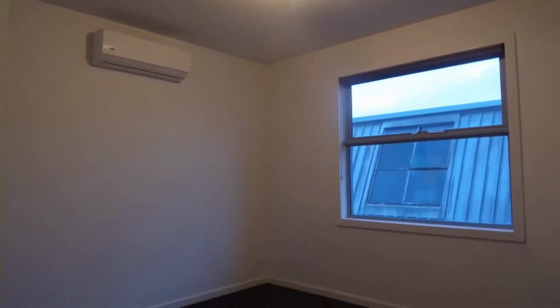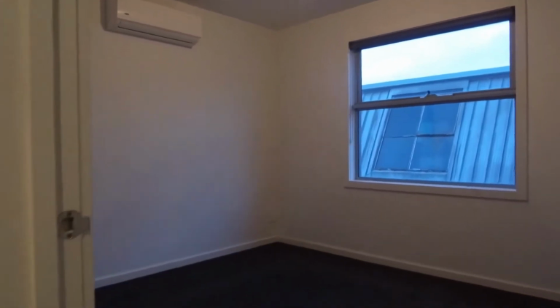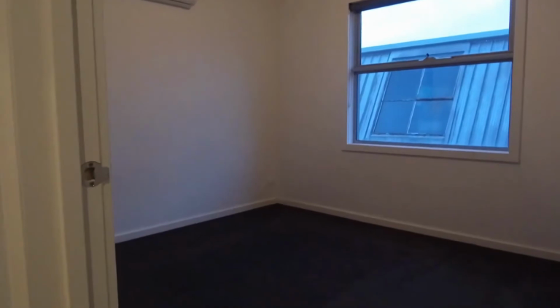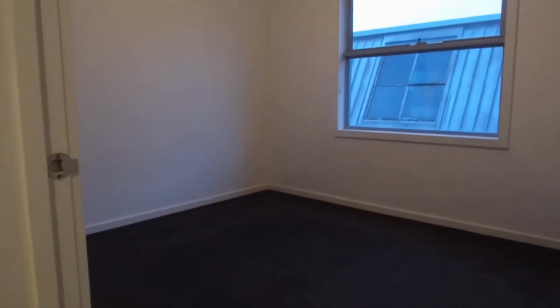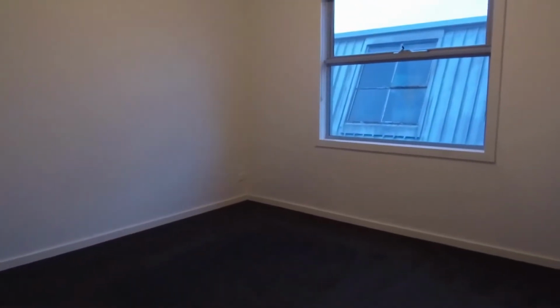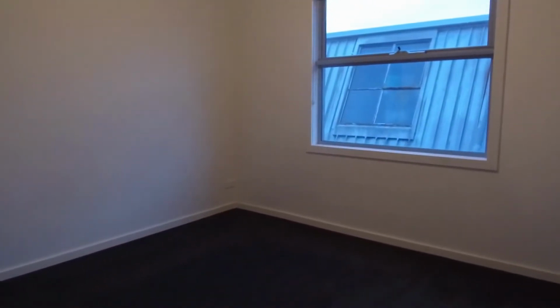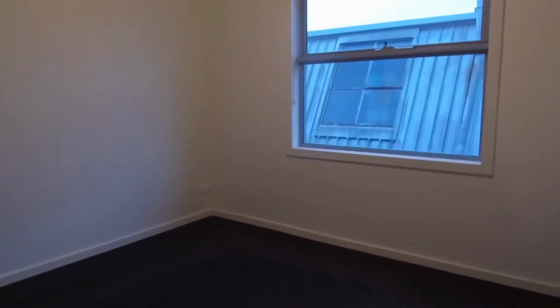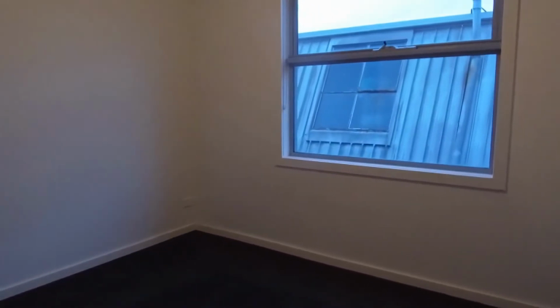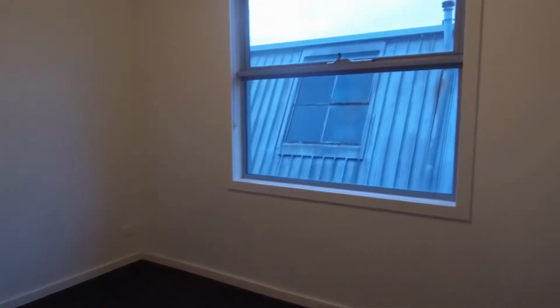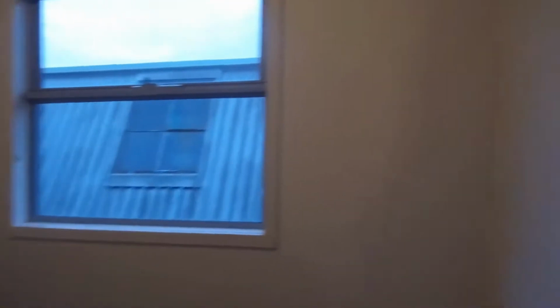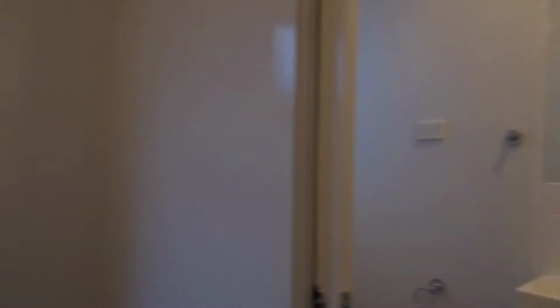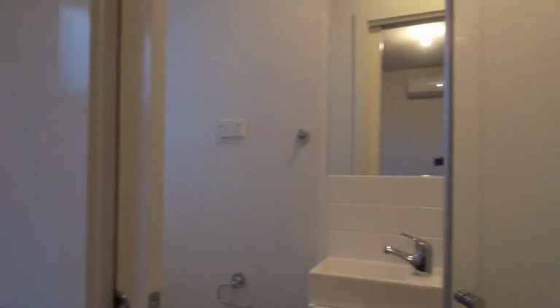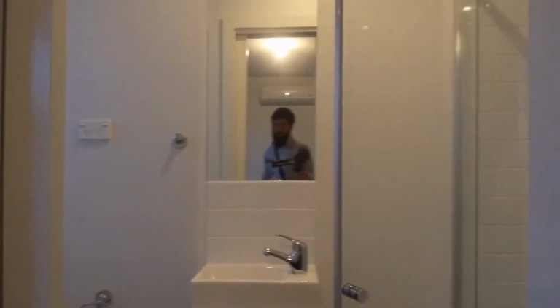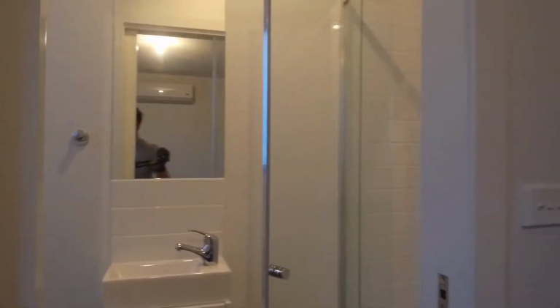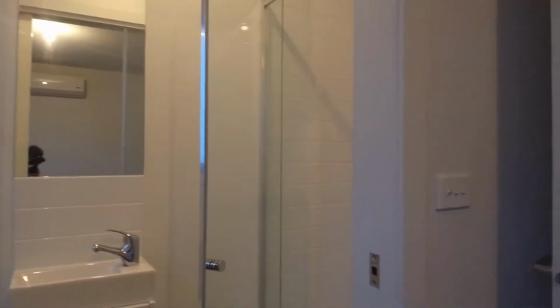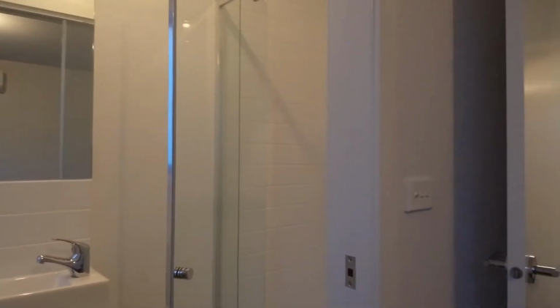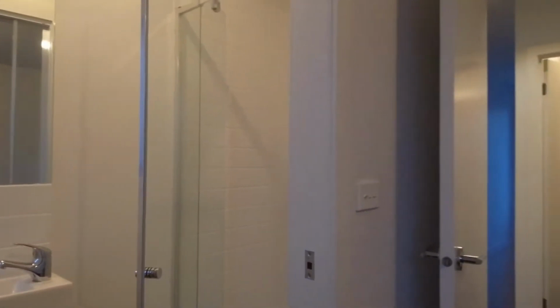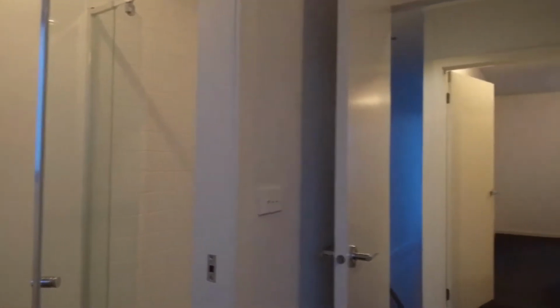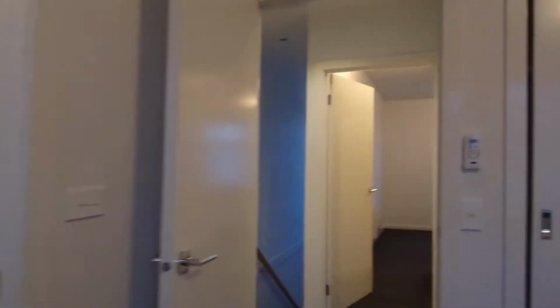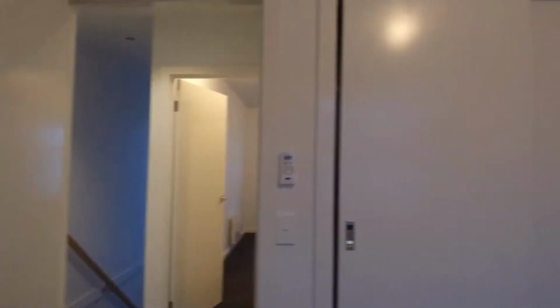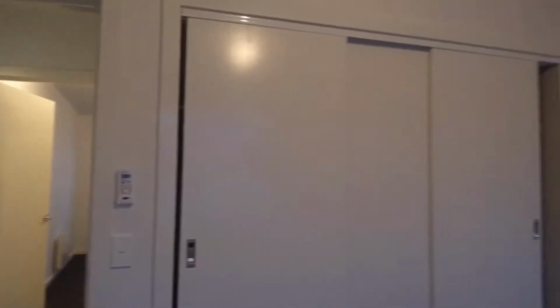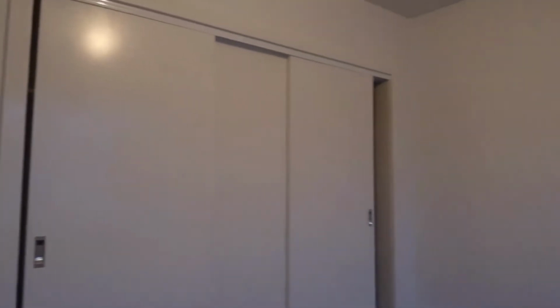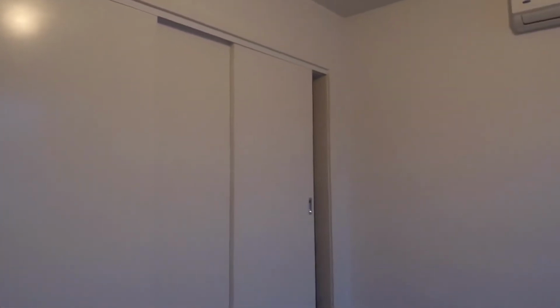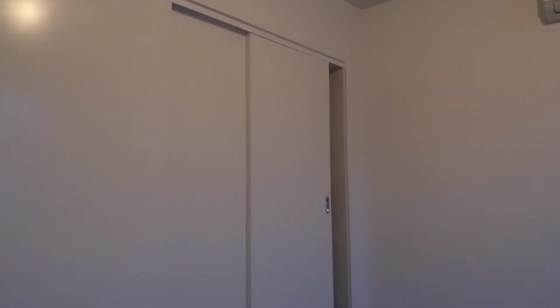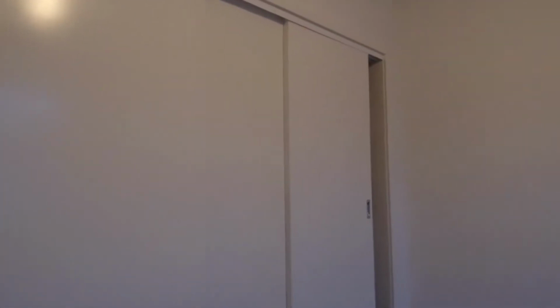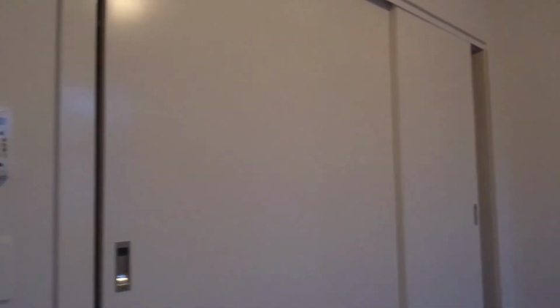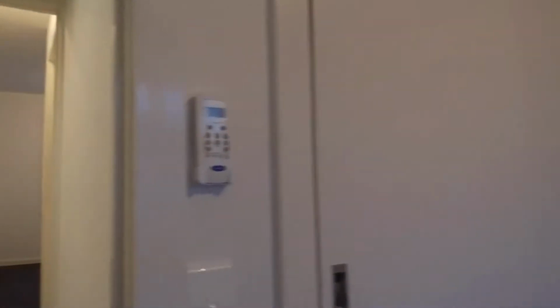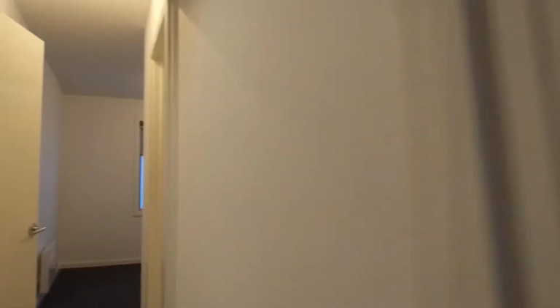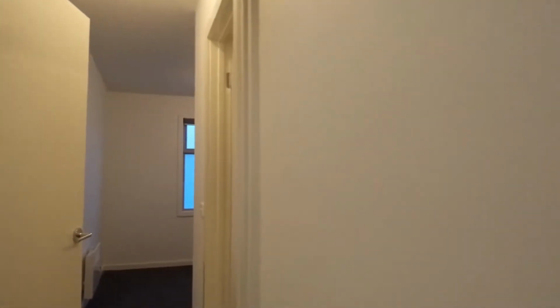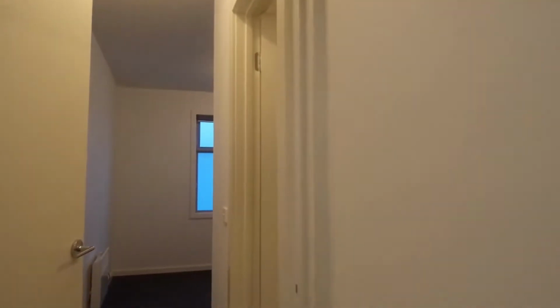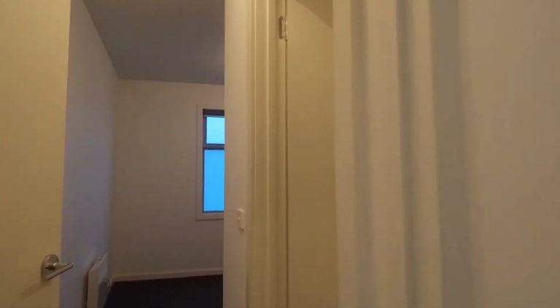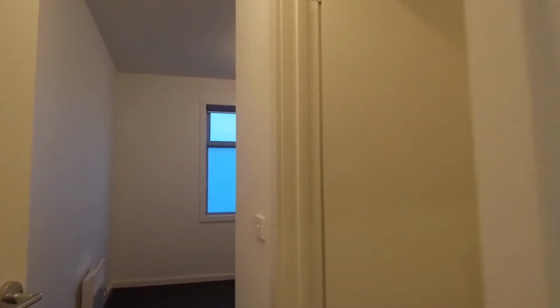The master bedroom over here also has an air conditioning unit. There's a private ensuite with a mirror over the vanity and a separate shower.